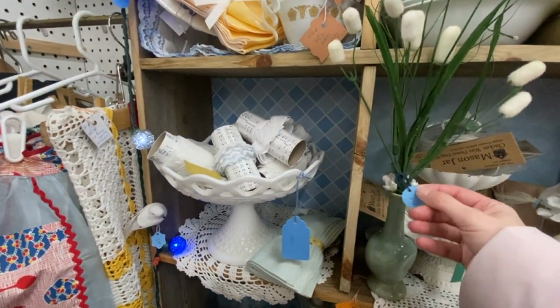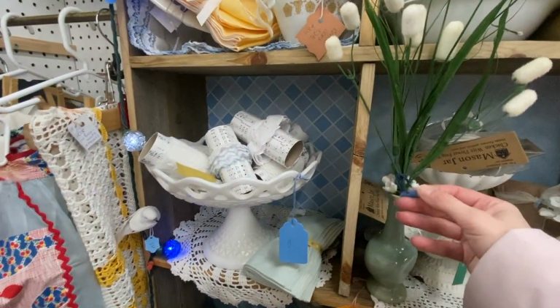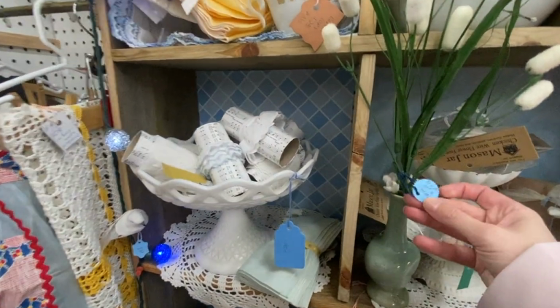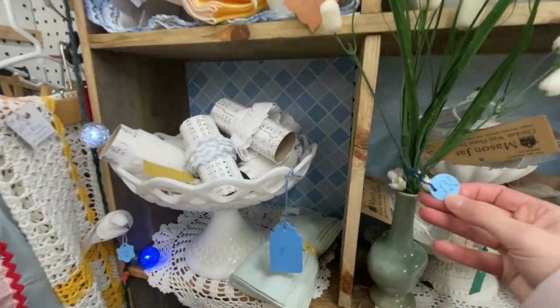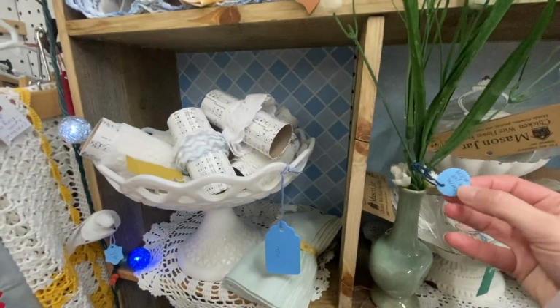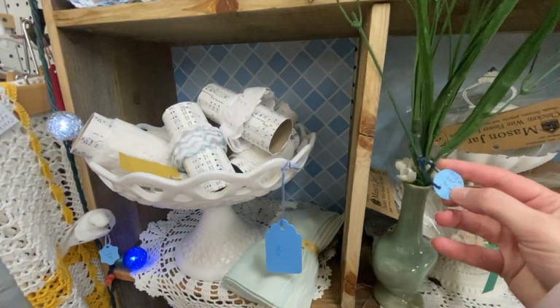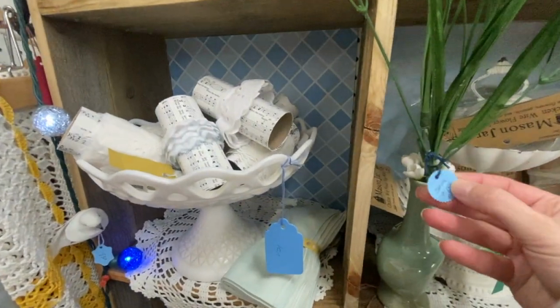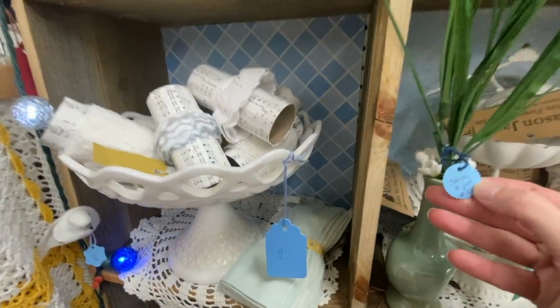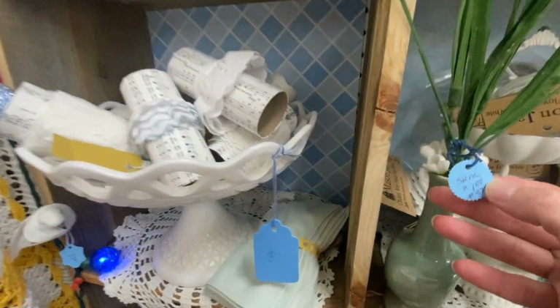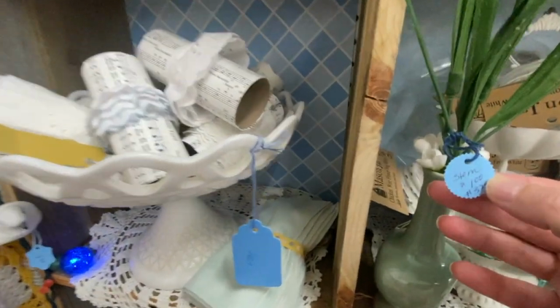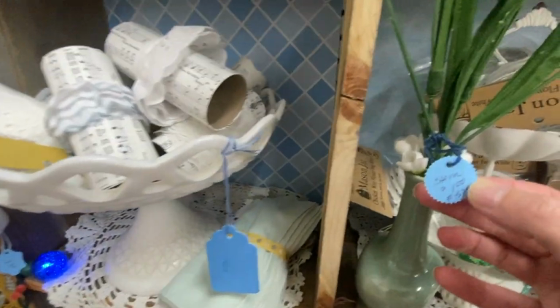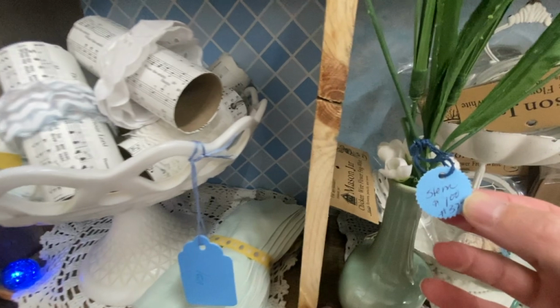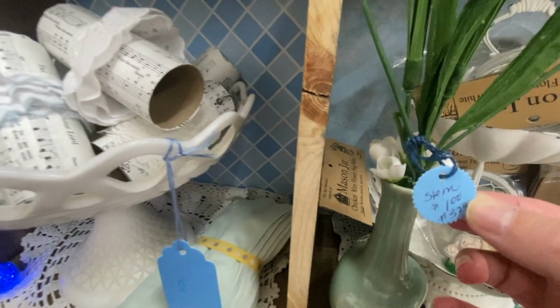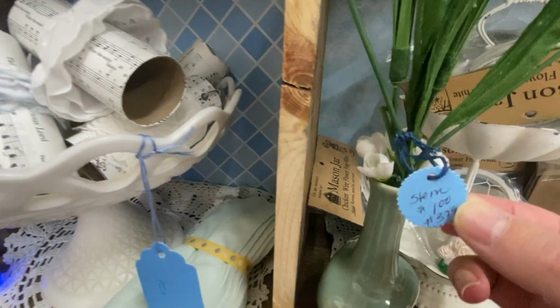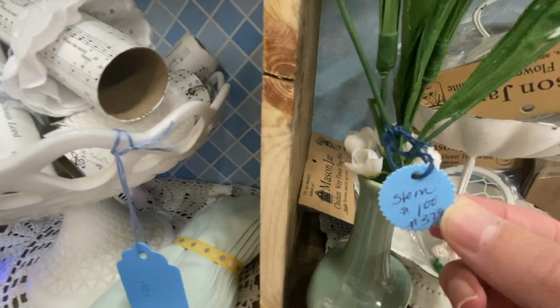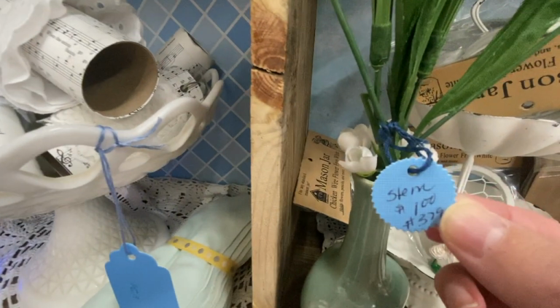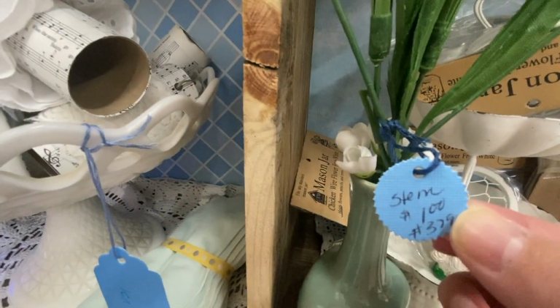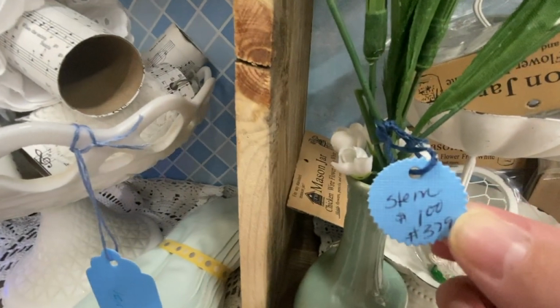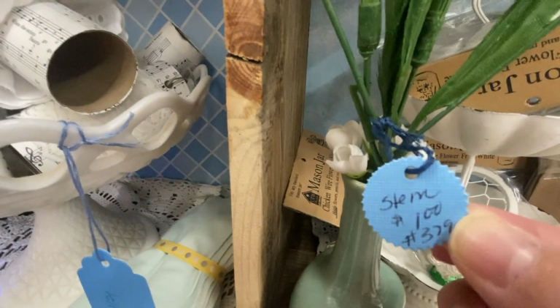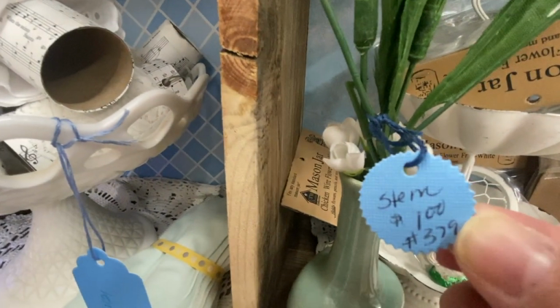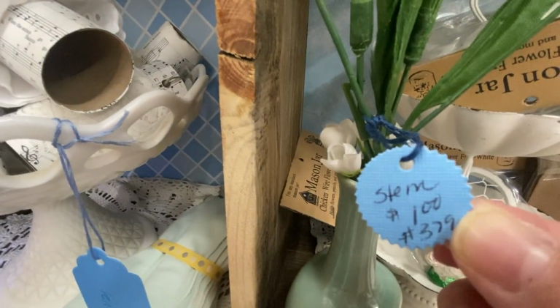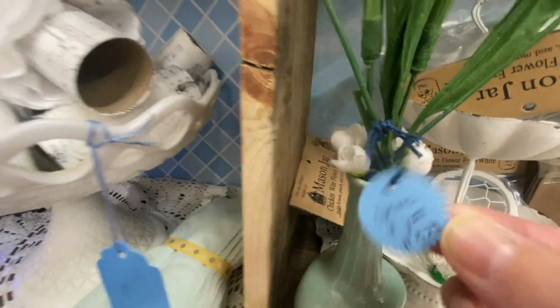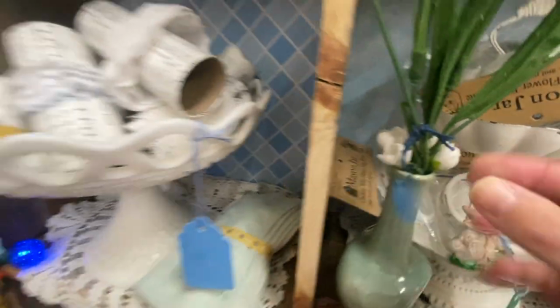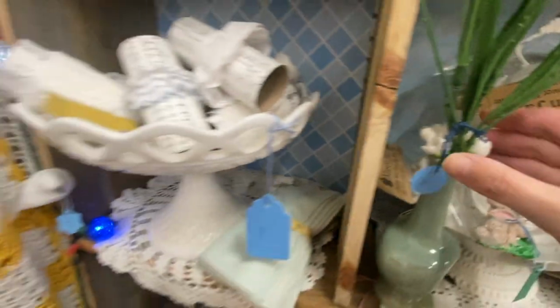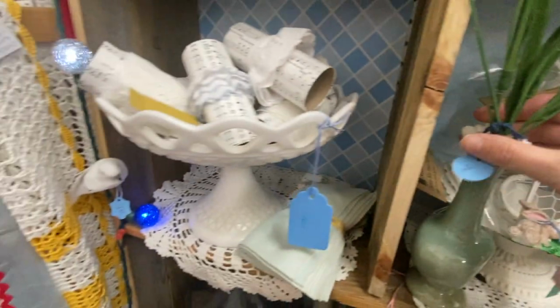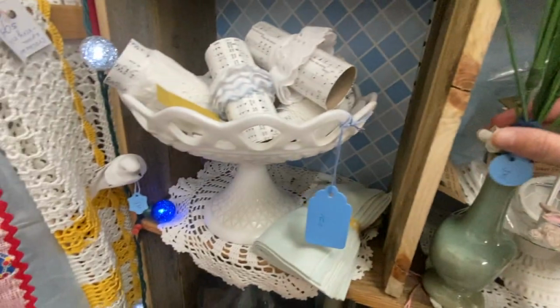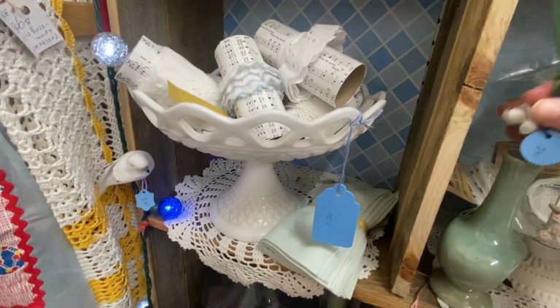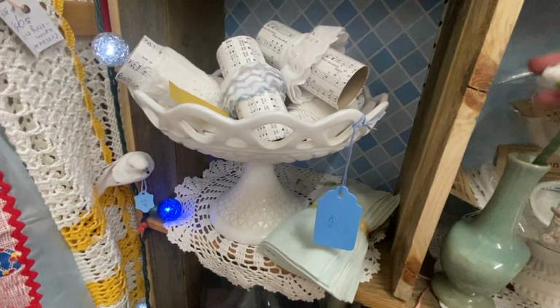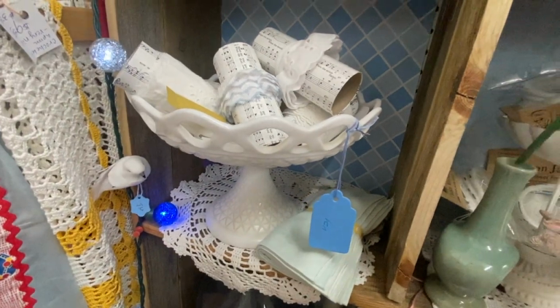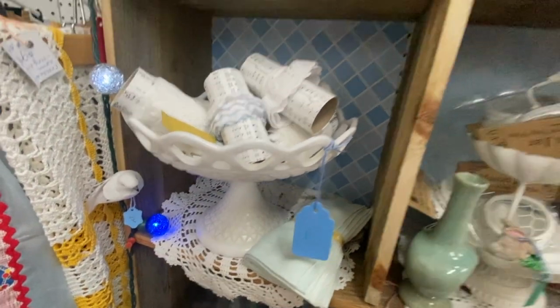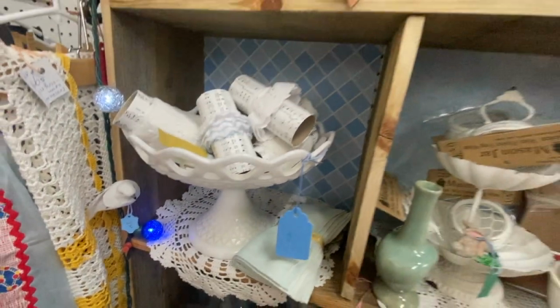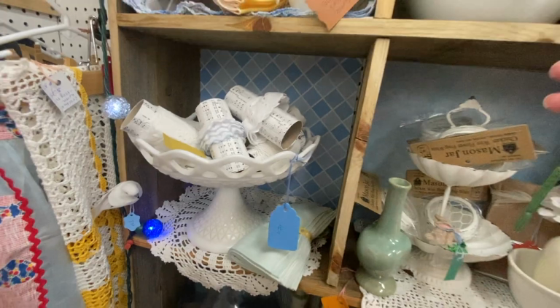And here's the little stem that I just showed you guys in my haul. I just thought it was really cute for only a dollar.